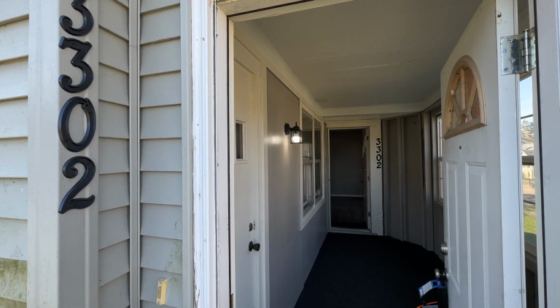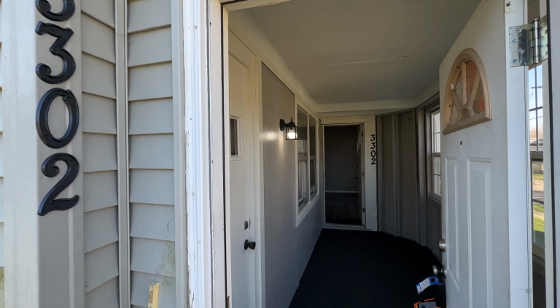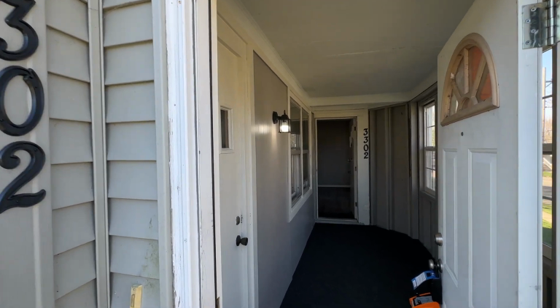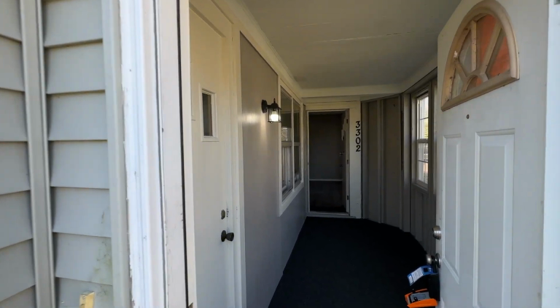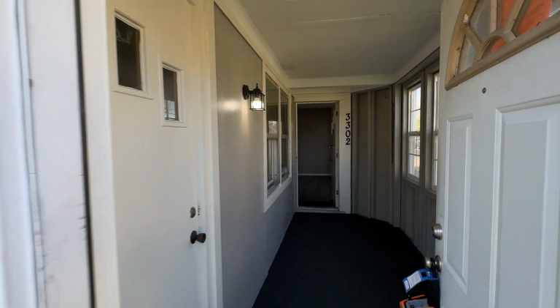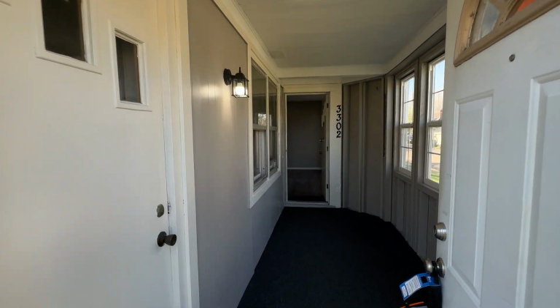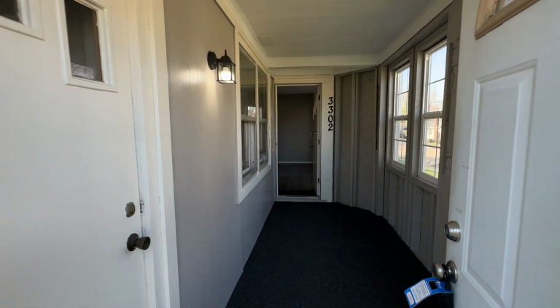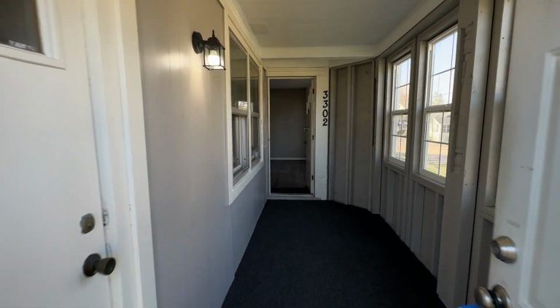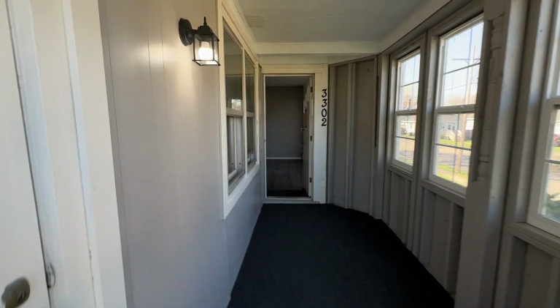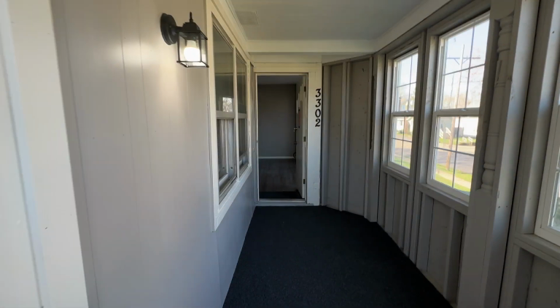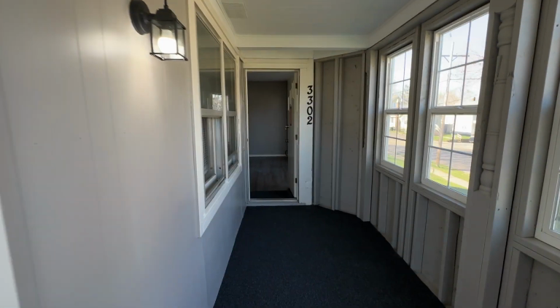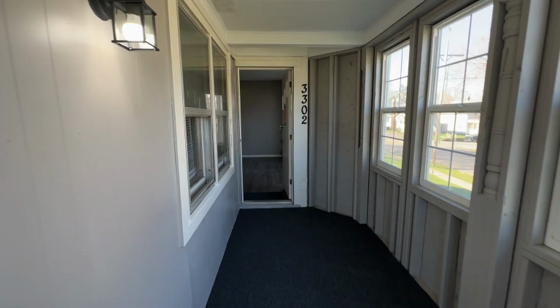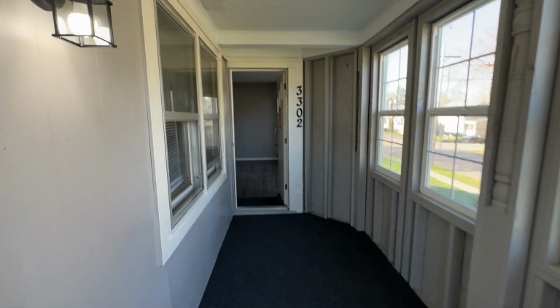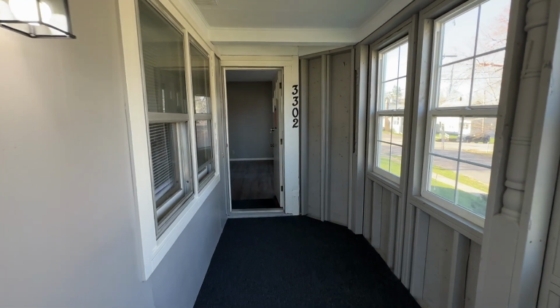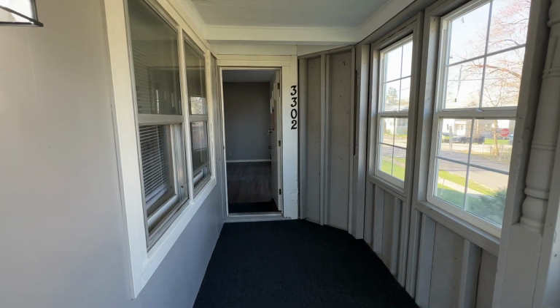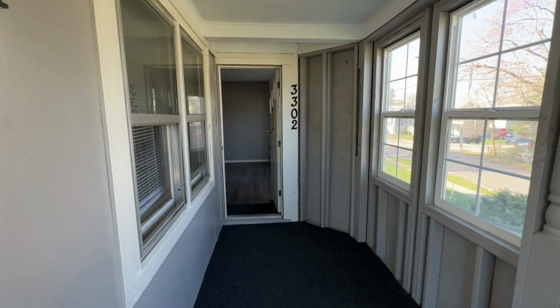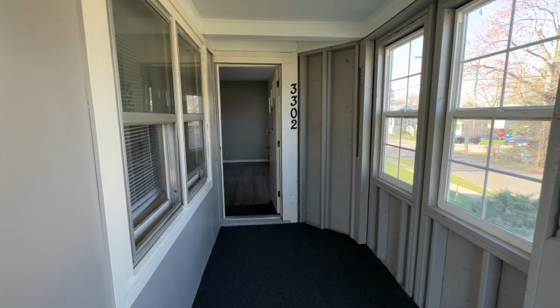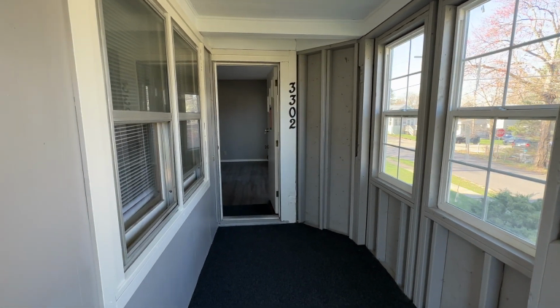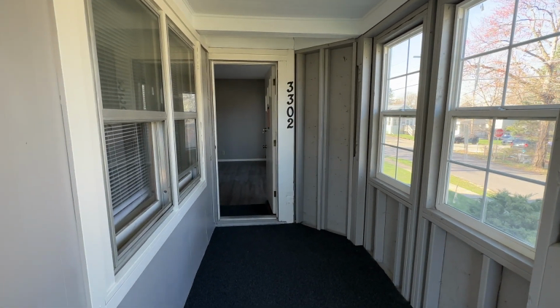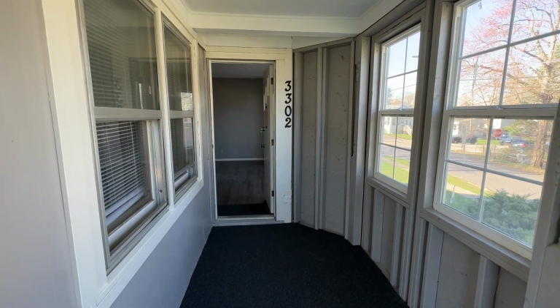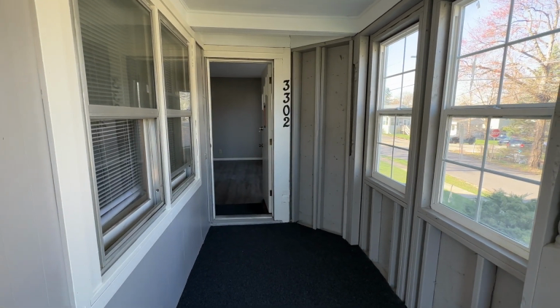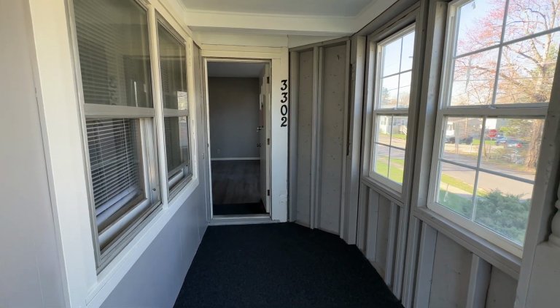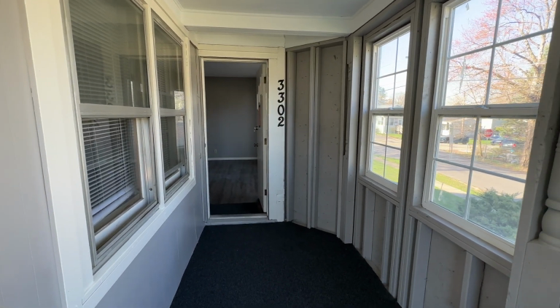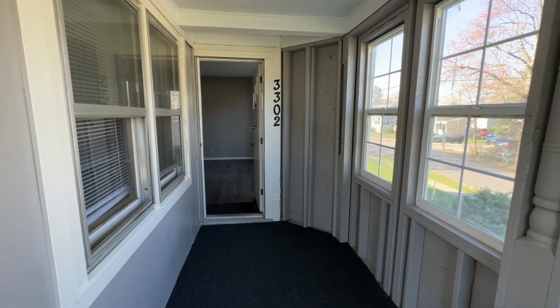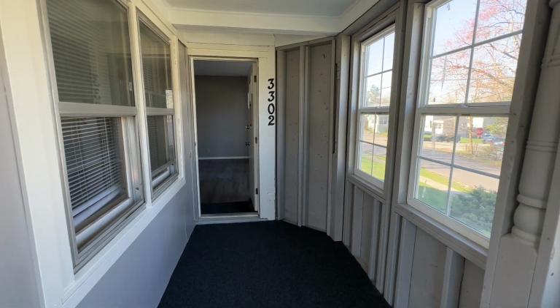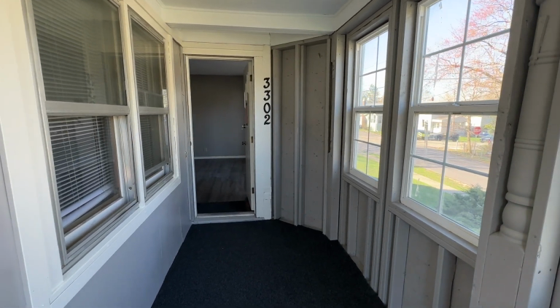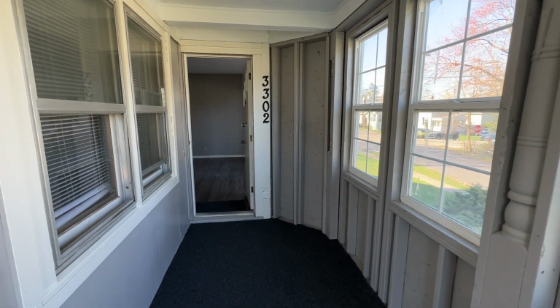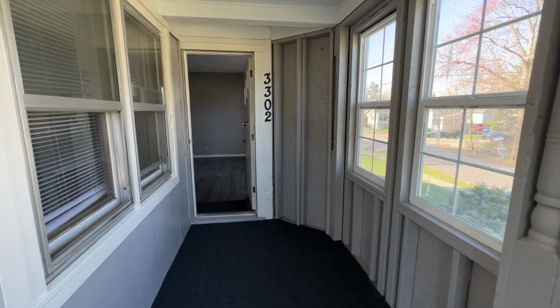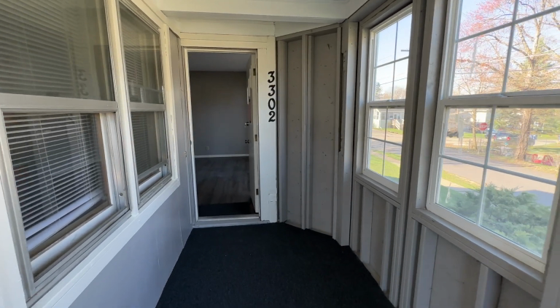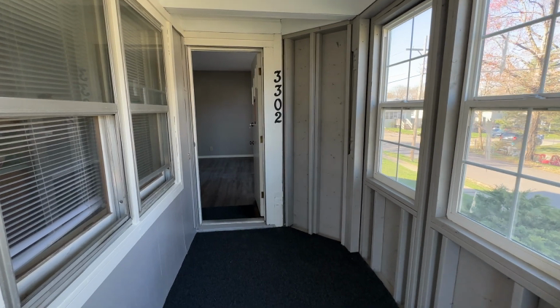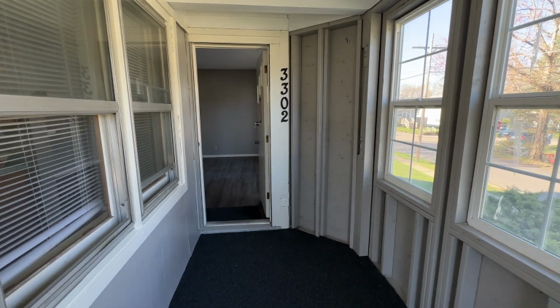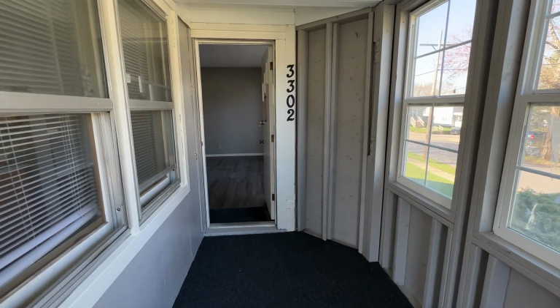Welcome to 3302 College Avenue Northeast. This is a main floor unit that sits on the corner of College and Hubbard Street.